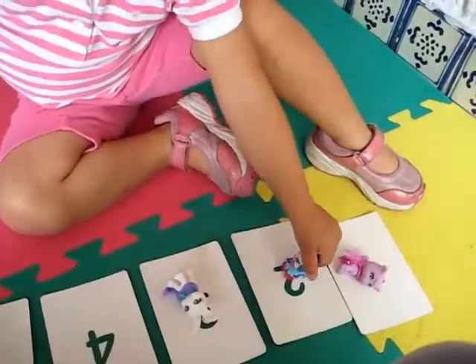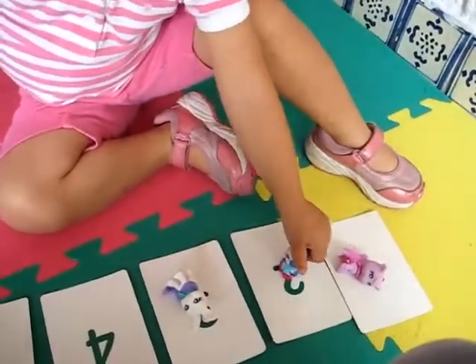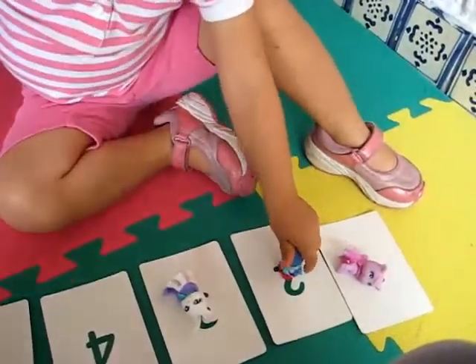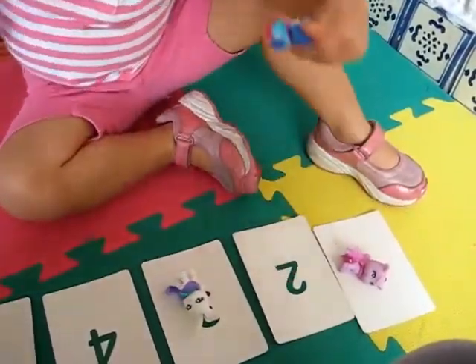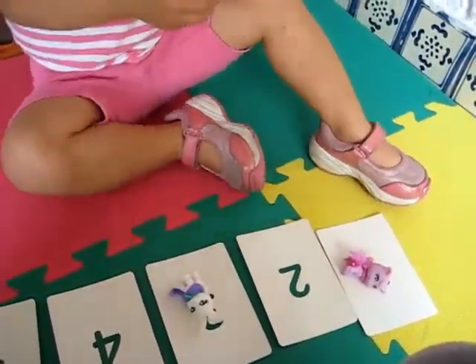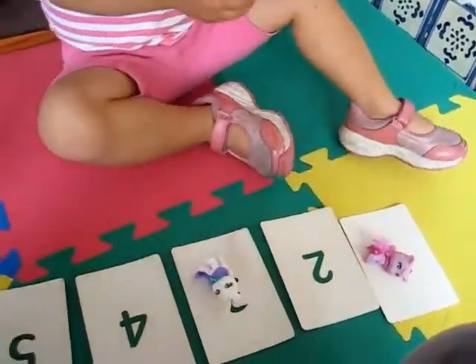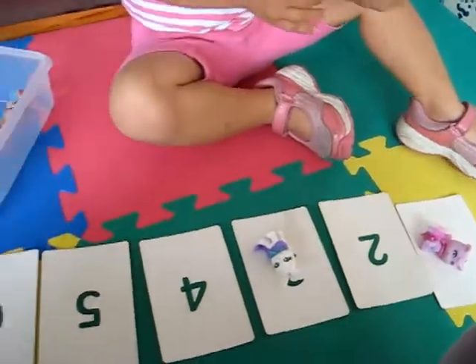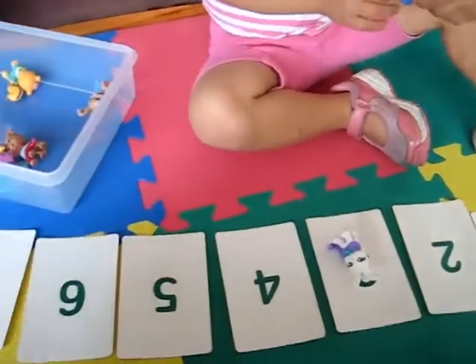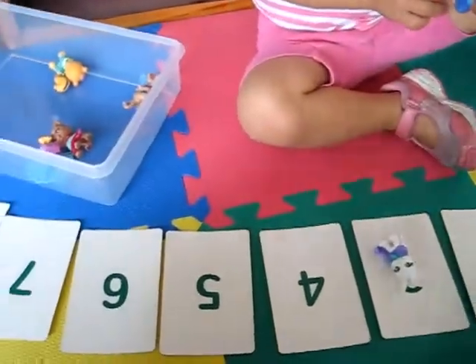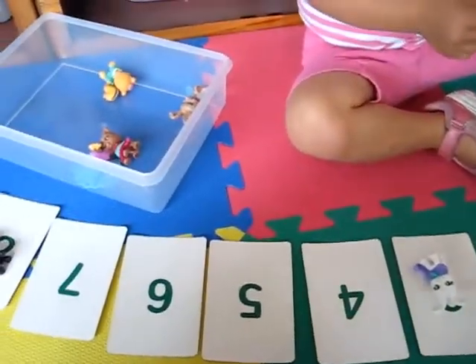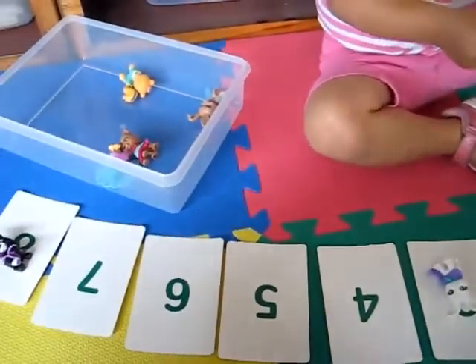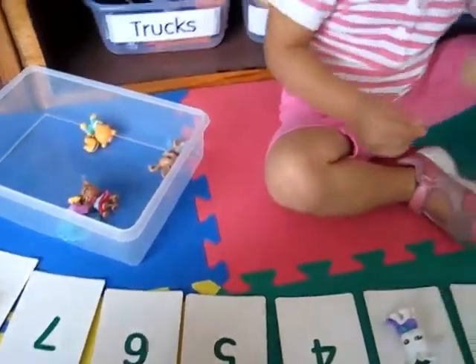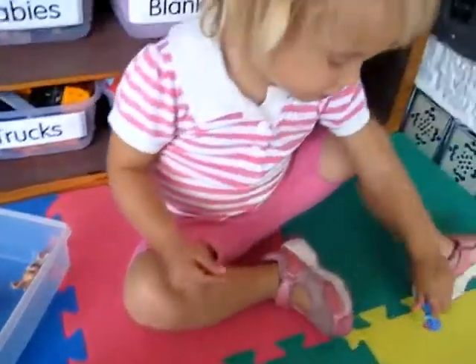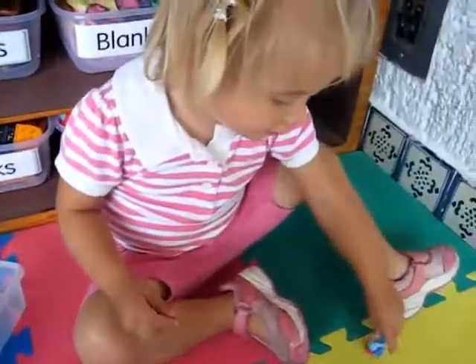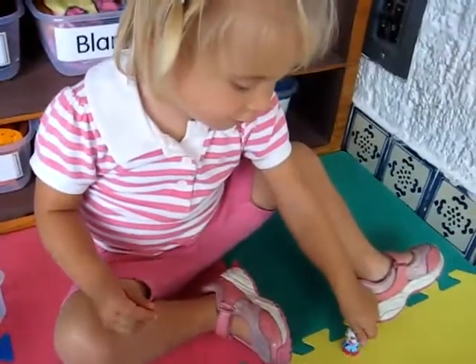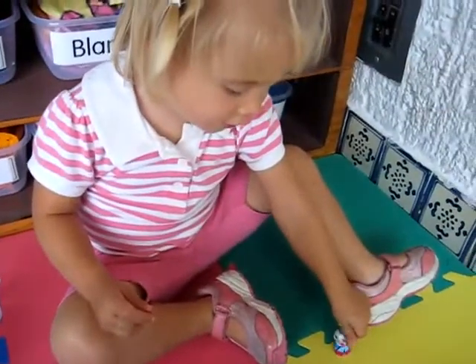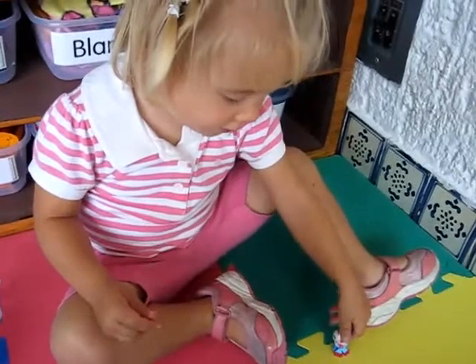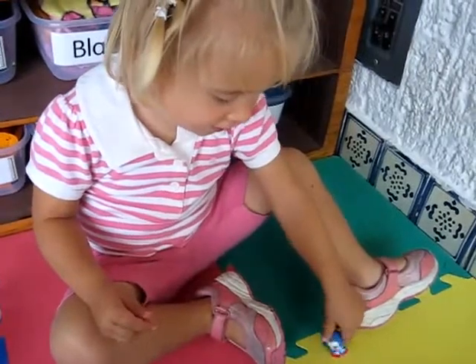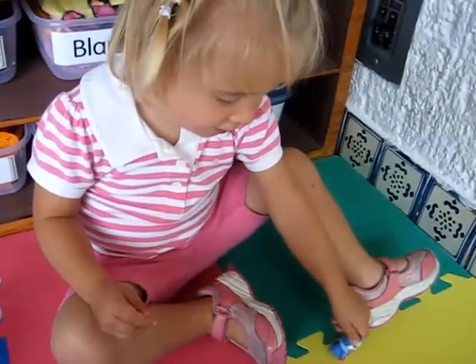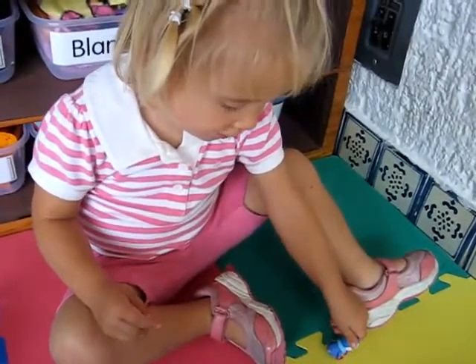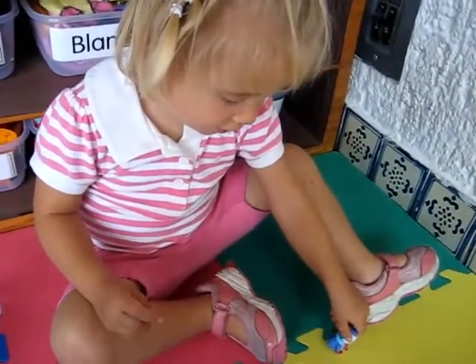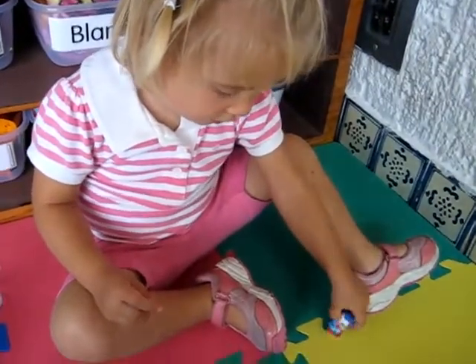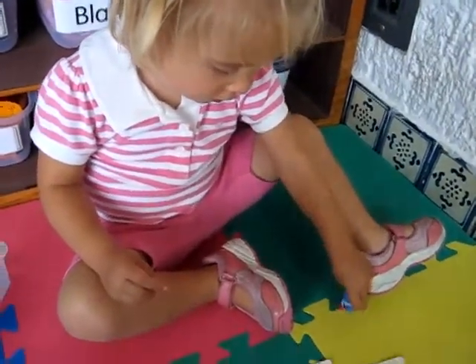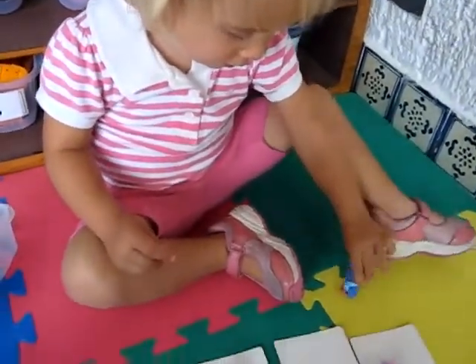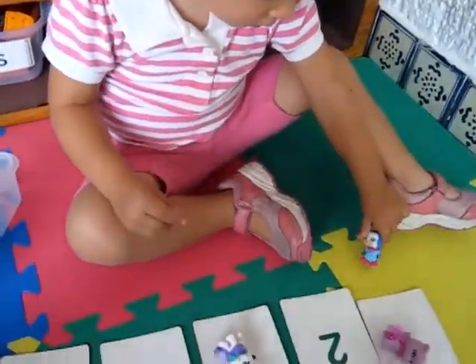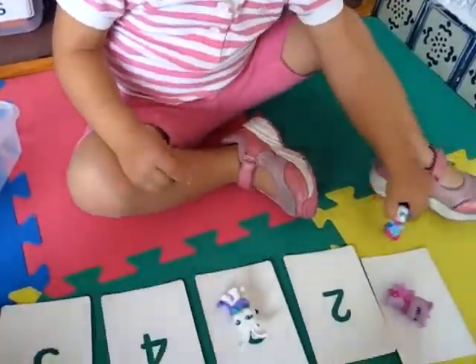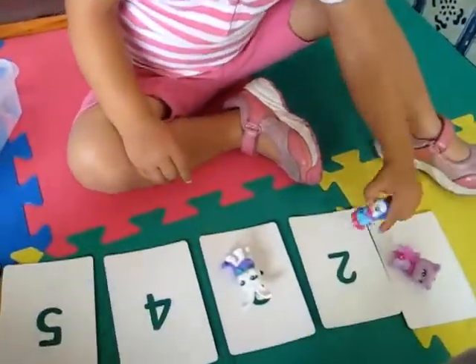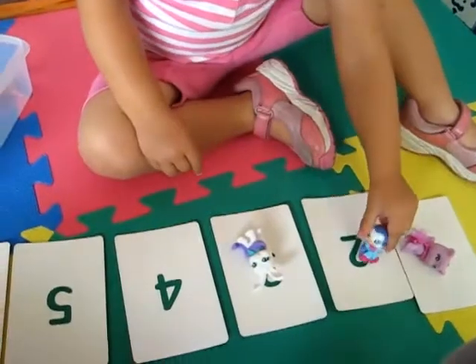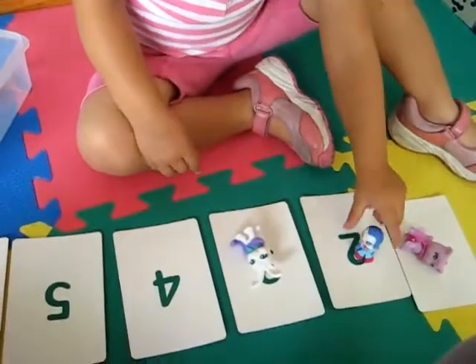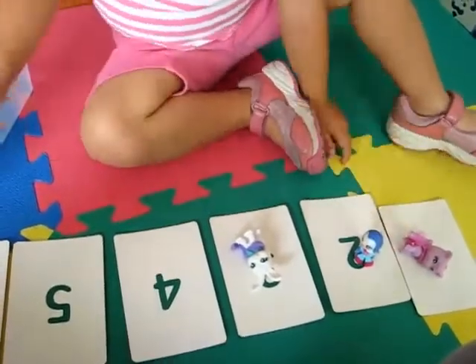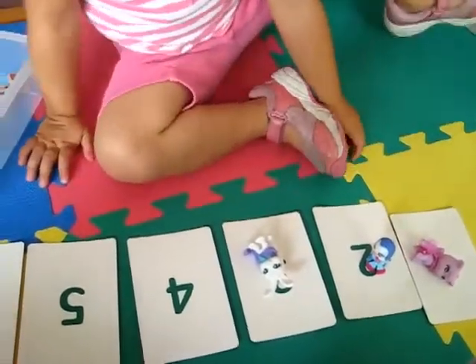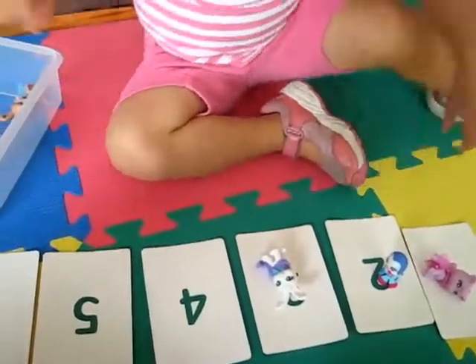So this is good number recognition practice, as well as following instructions. Is it dancing? Do you remember dancing in the video? This is good to see how many instructions your little one can remember at once.